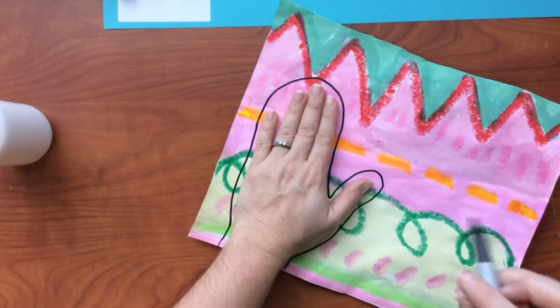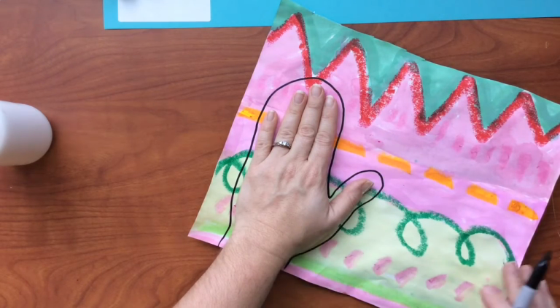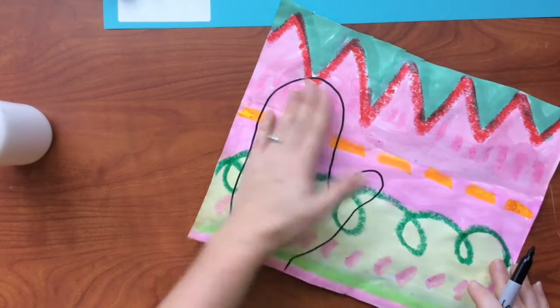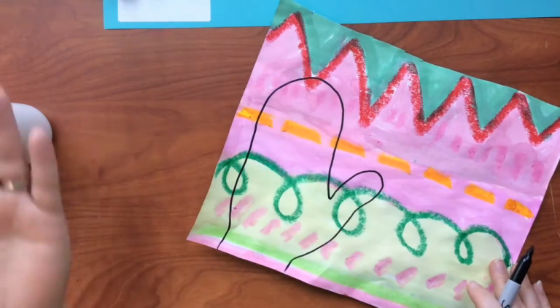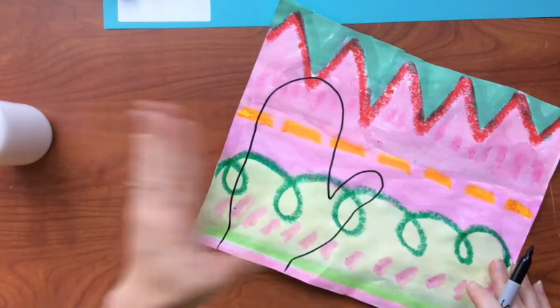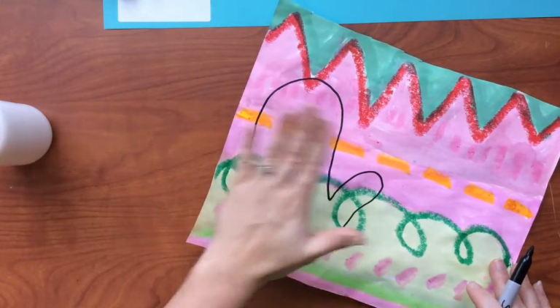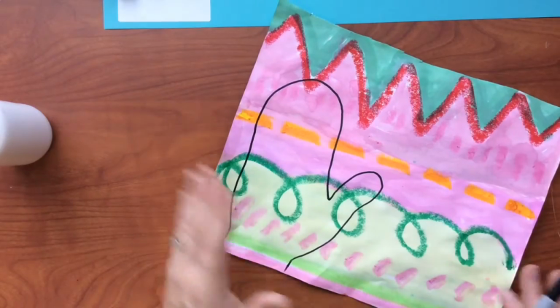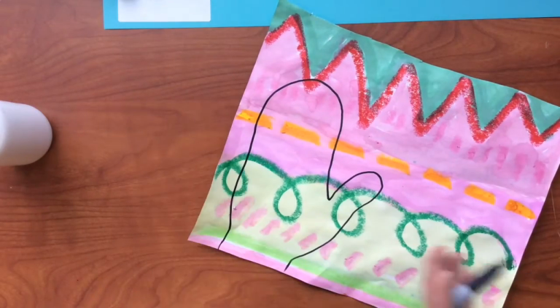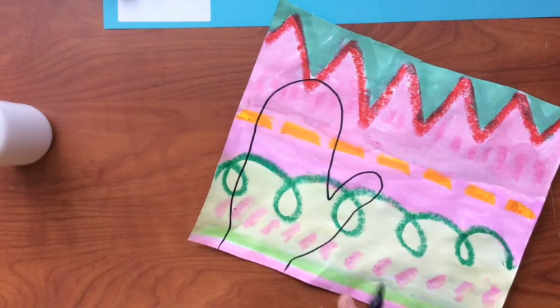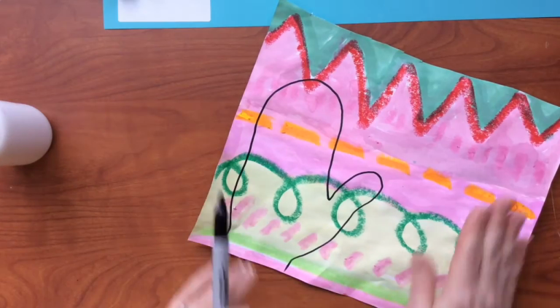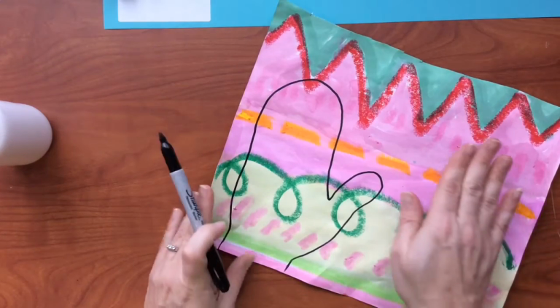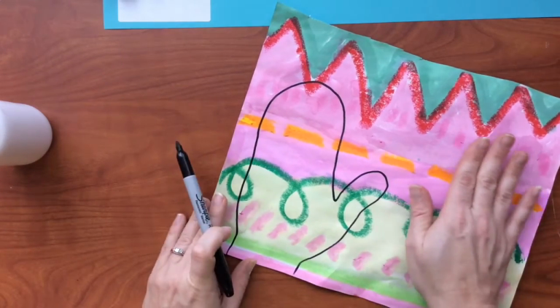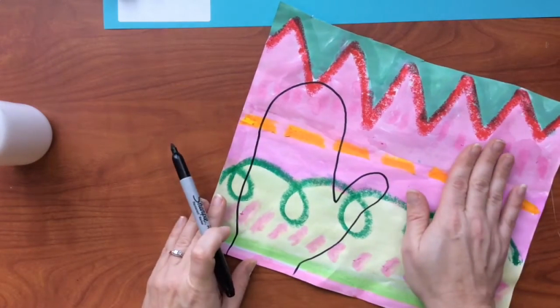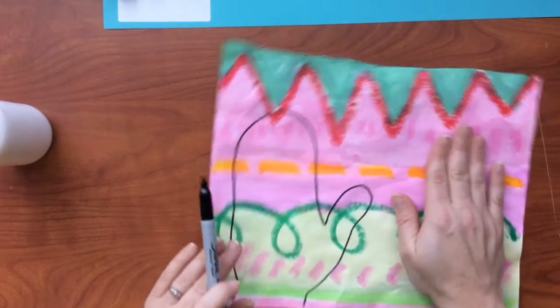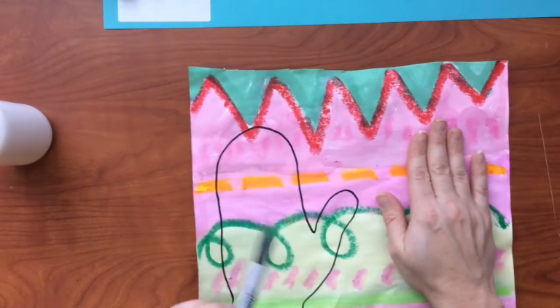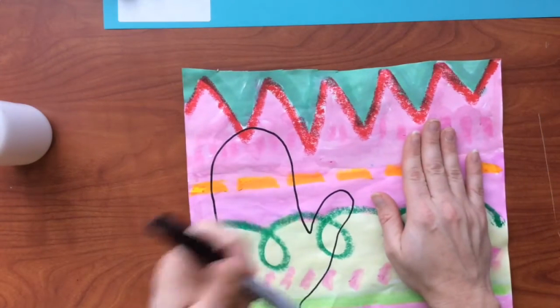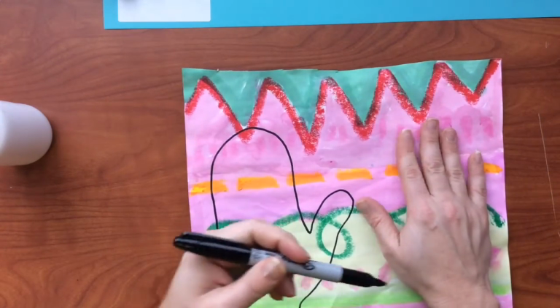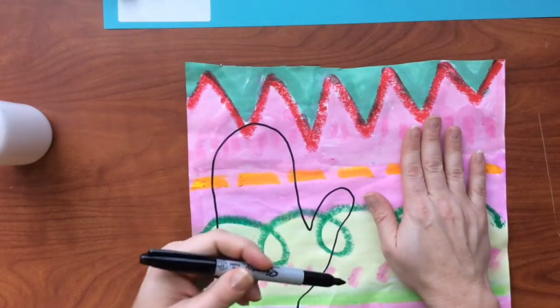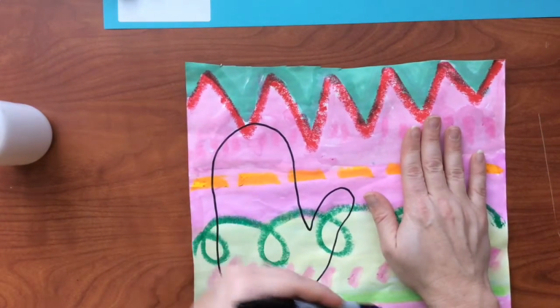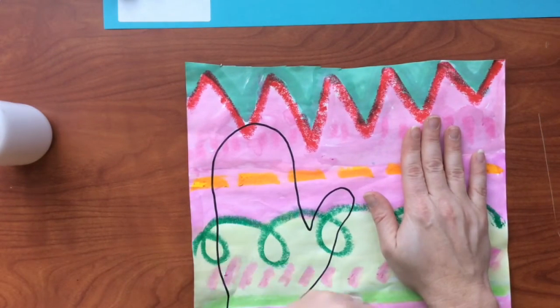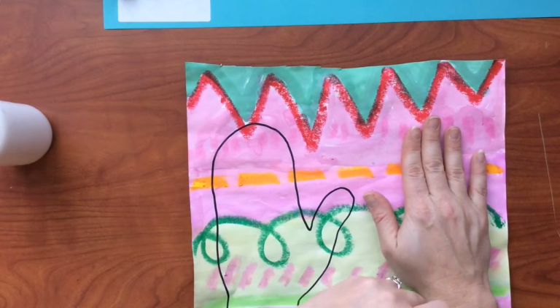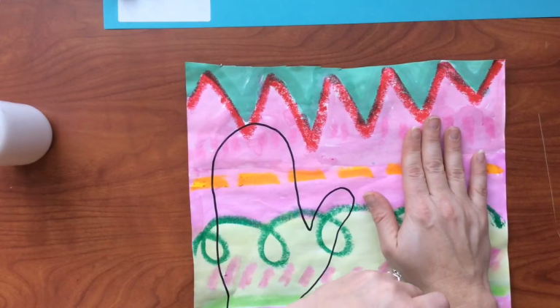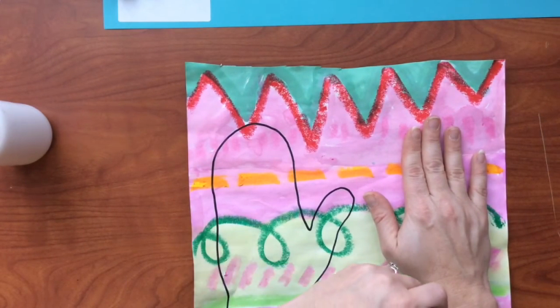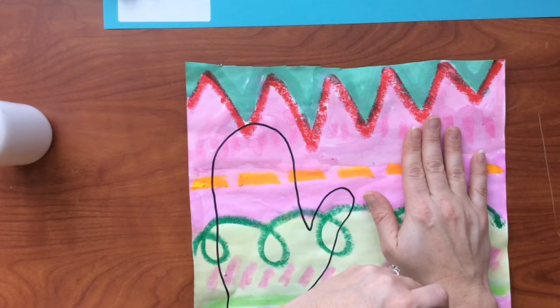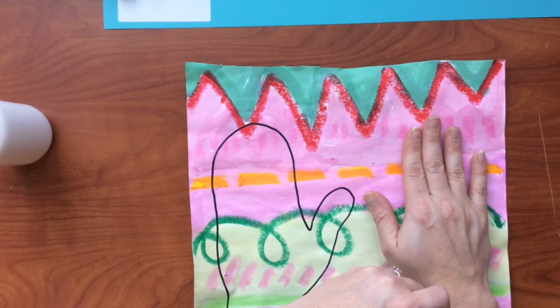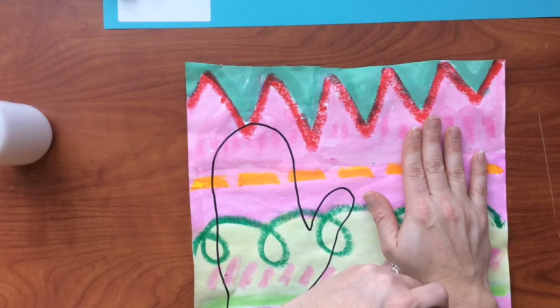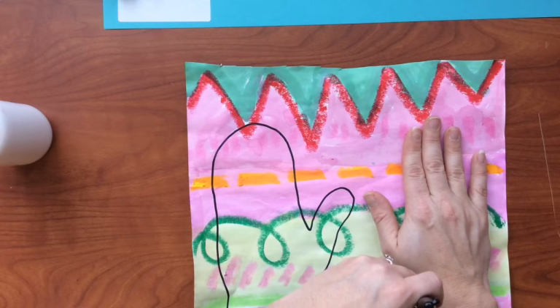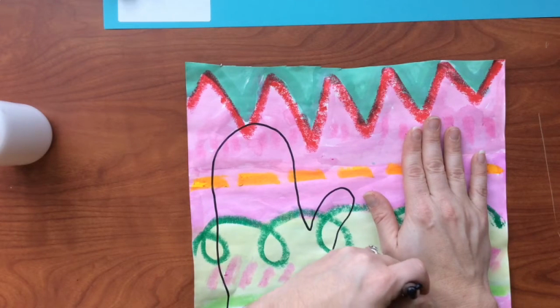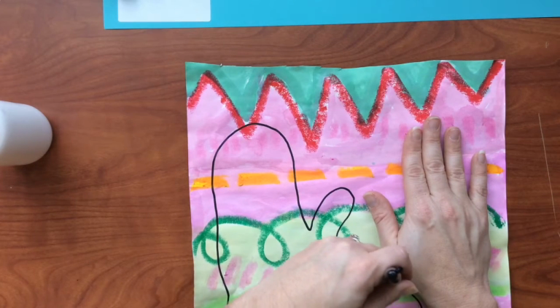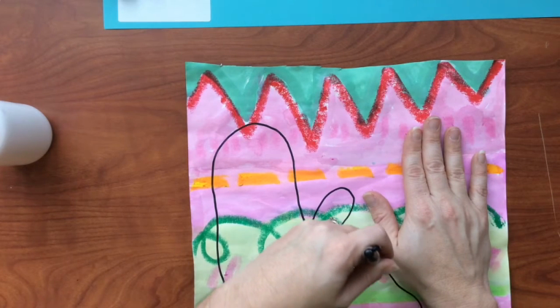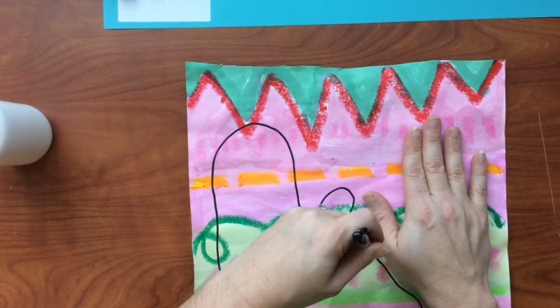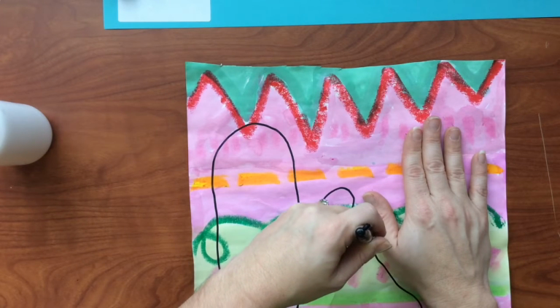Now, I've got to tell you, this is a little bit difficult, so what you could do is have a friend help you. Maybe for one glove you can handle it, but I know that this is going to be difficult for me using my left hand, so a friend would be very nice to have help.